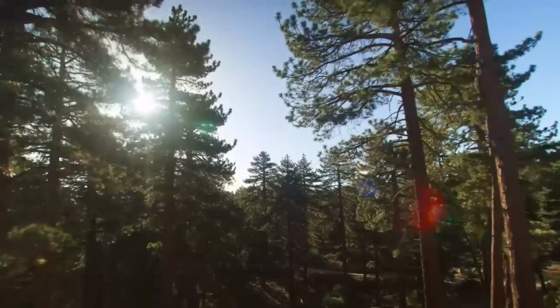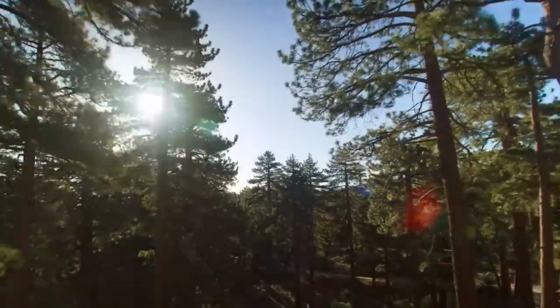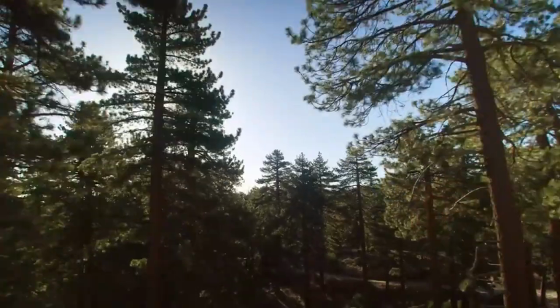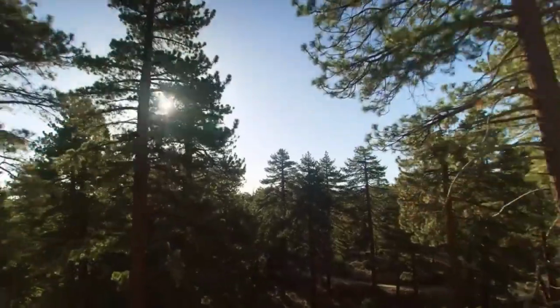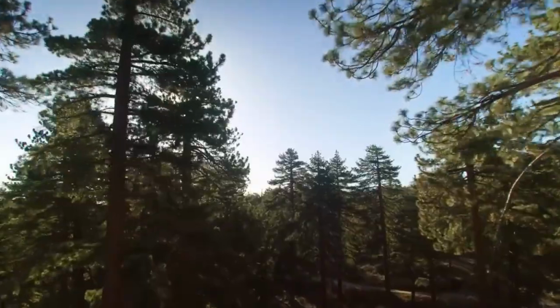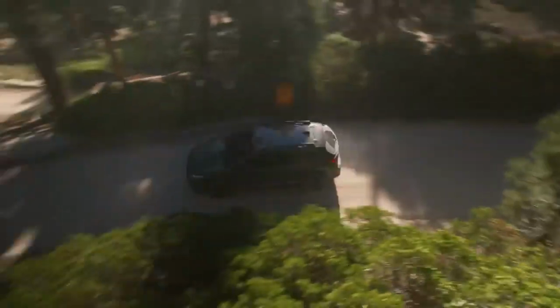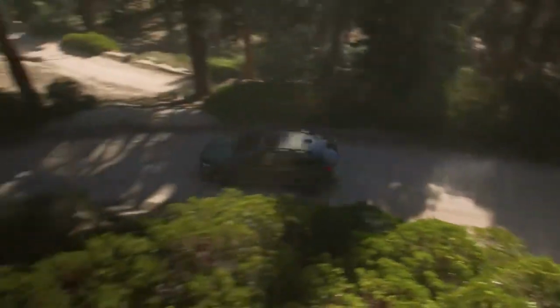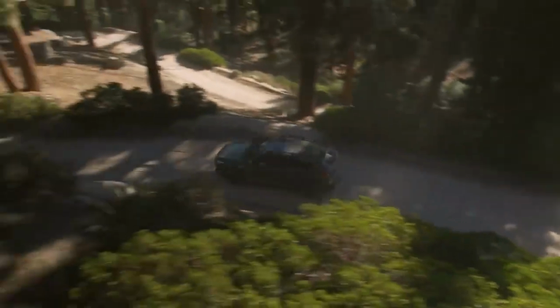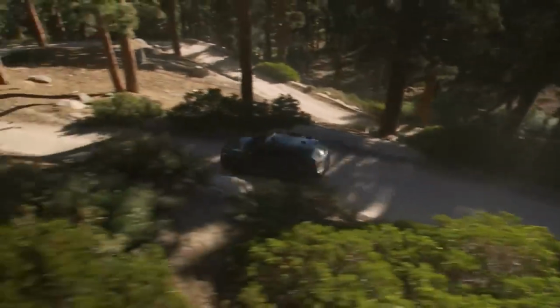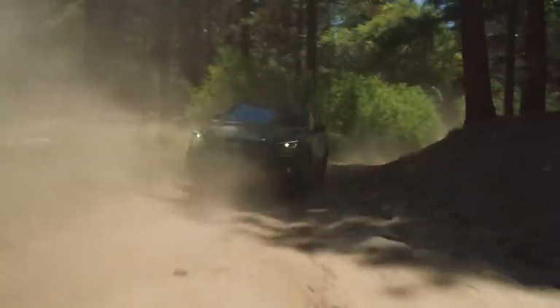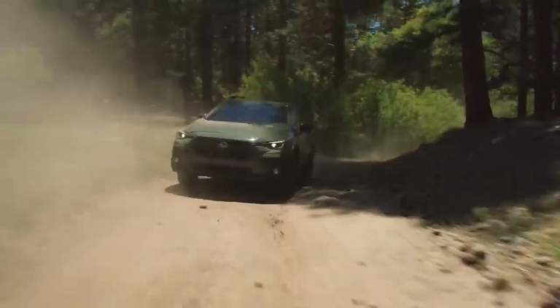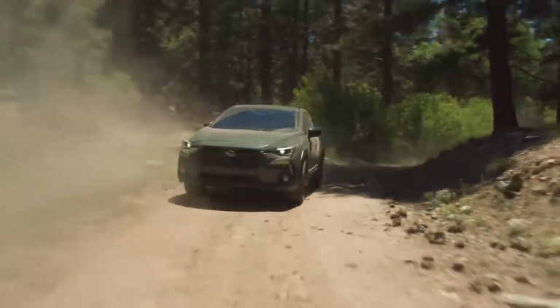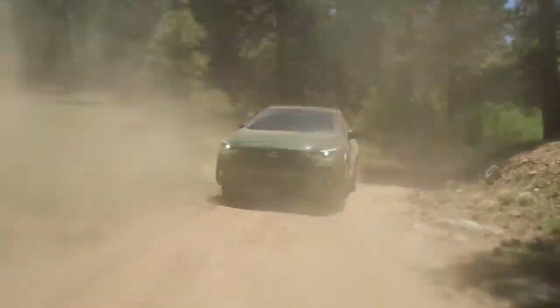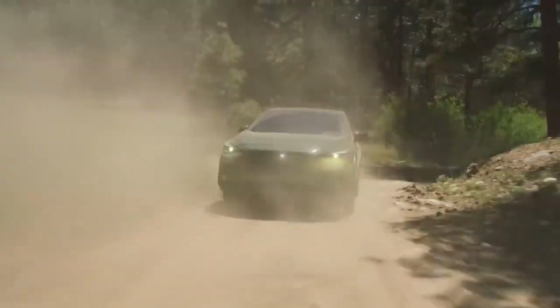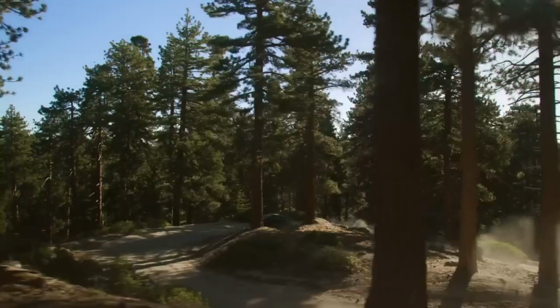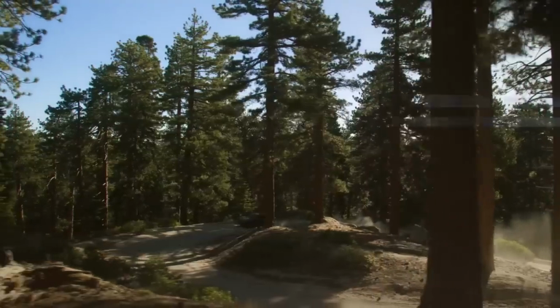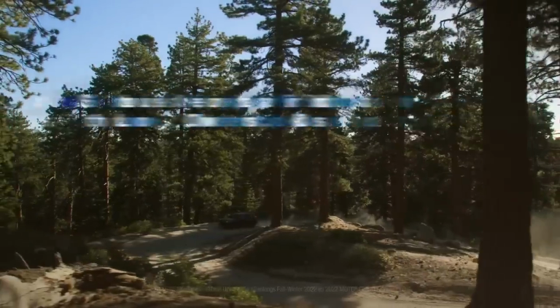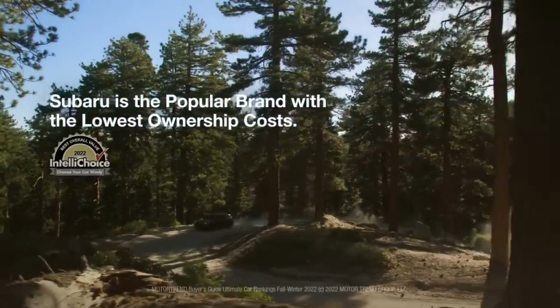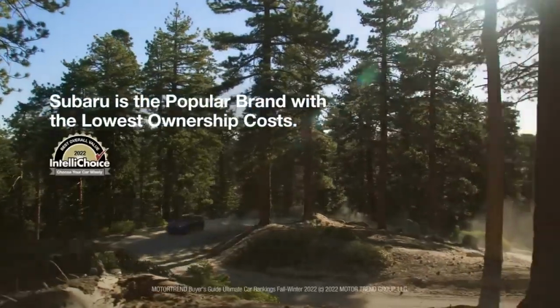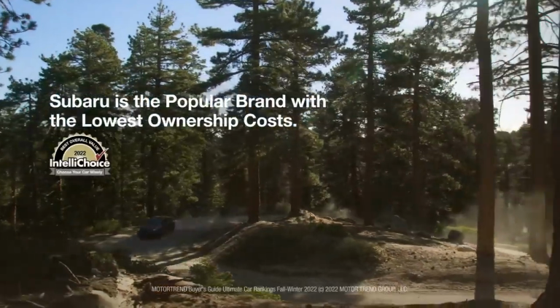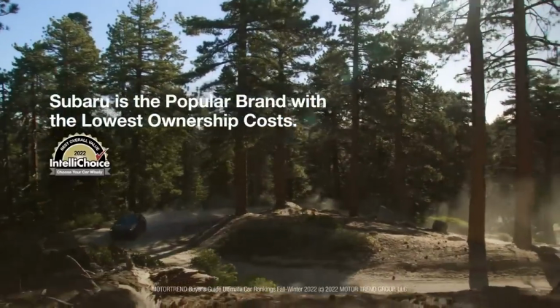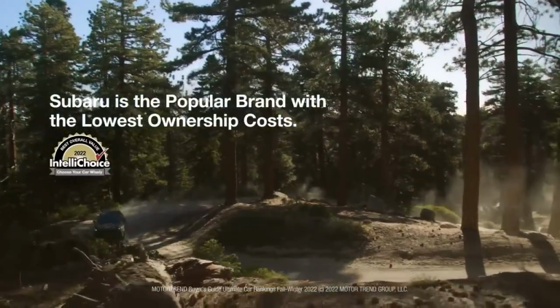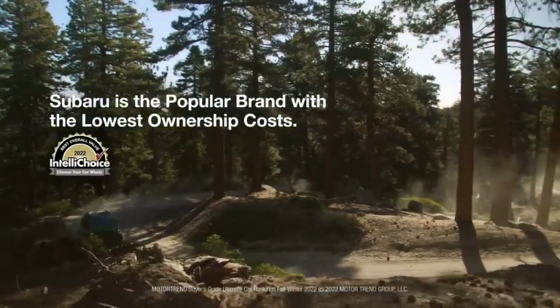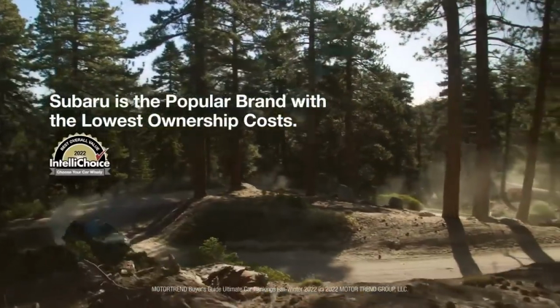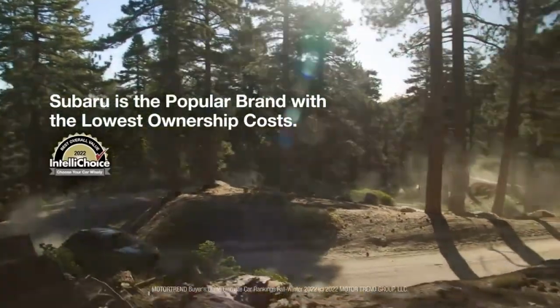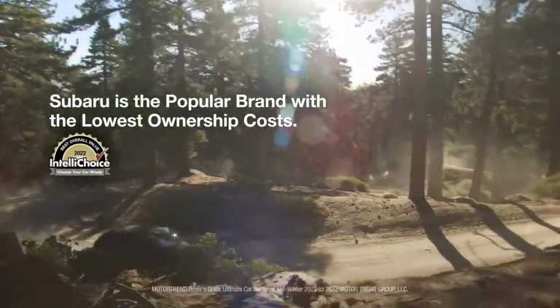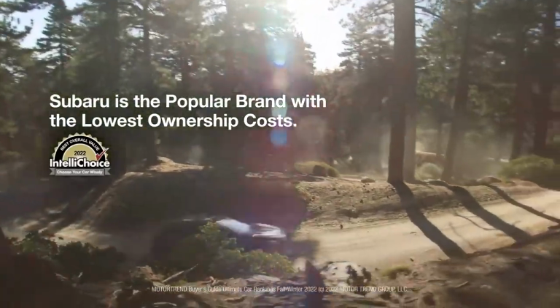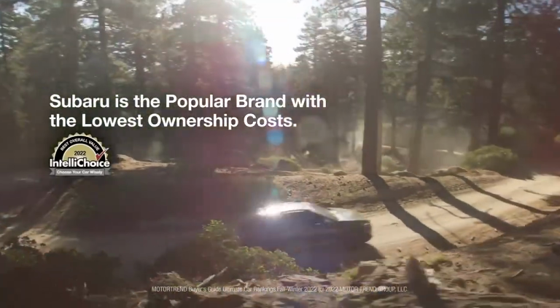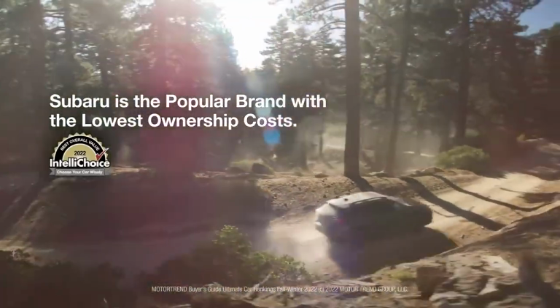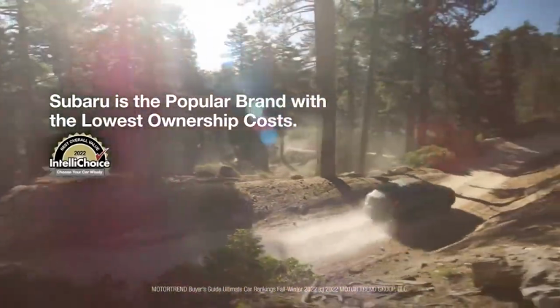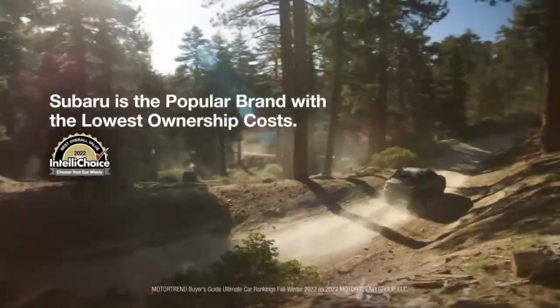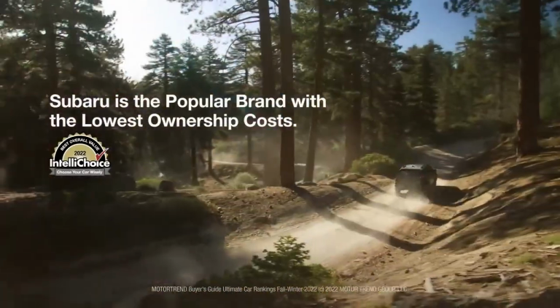In addition to performance and capability, the Crosstrek also offers owners exceptional value. It's no wonder IntelliChoice names Subaru the popular brand with the lowest ownership costs.